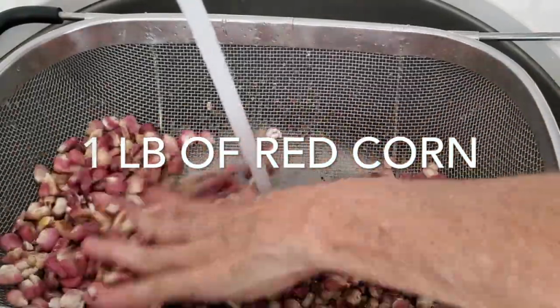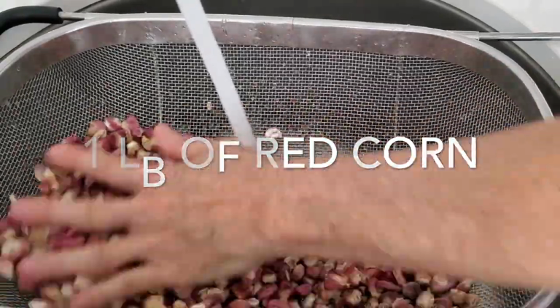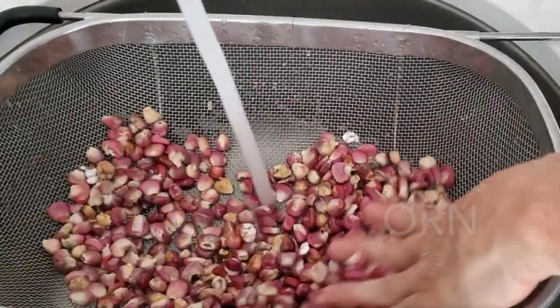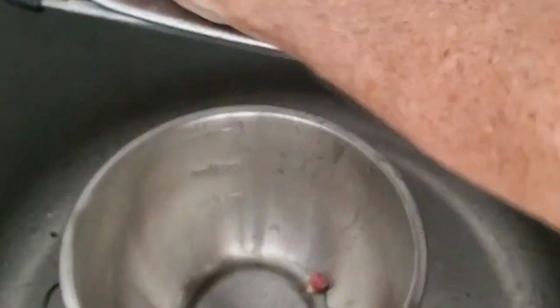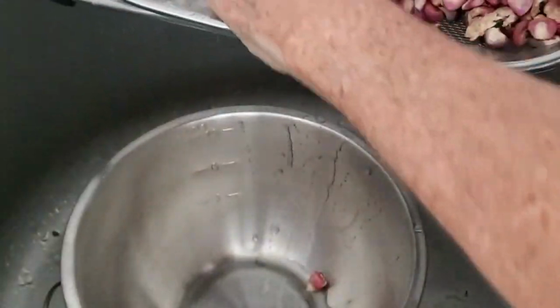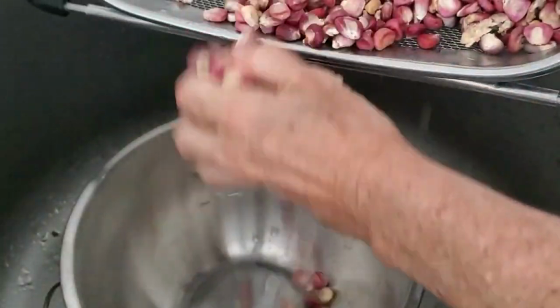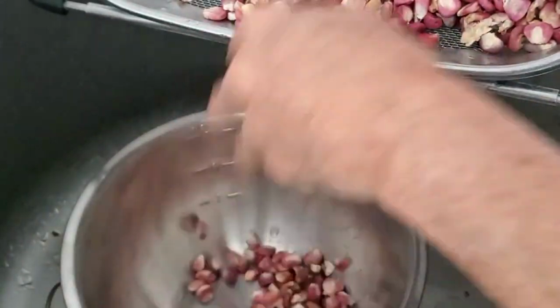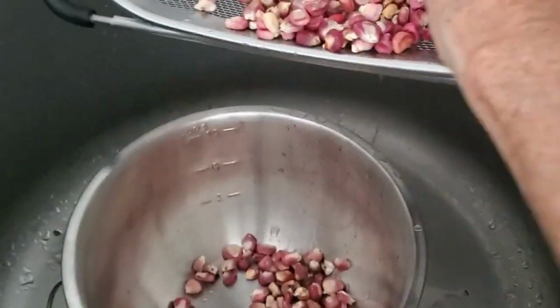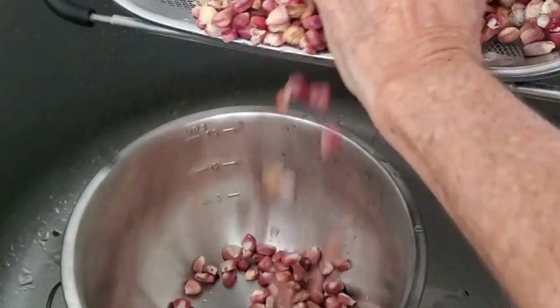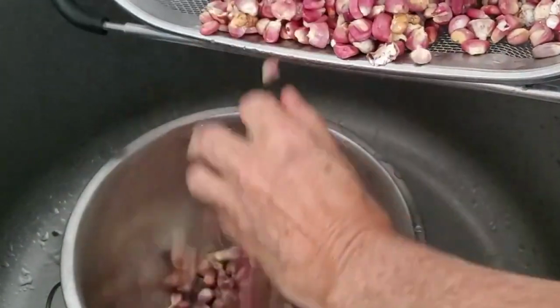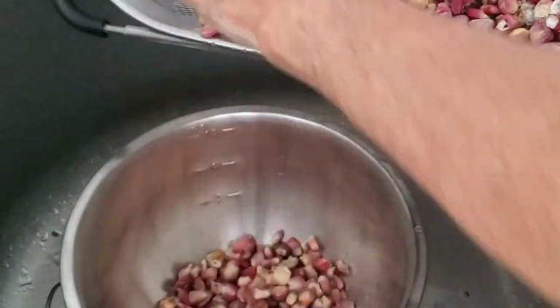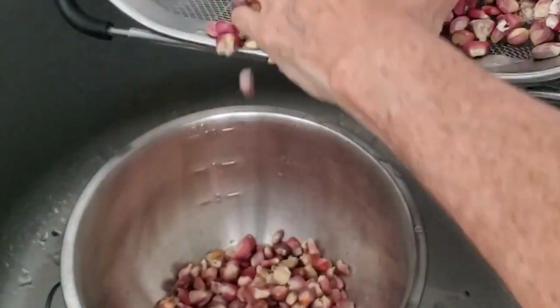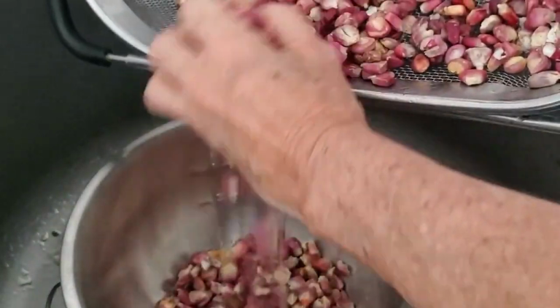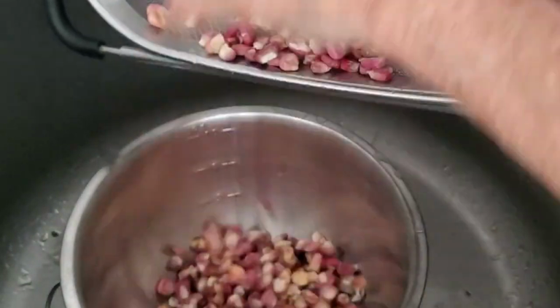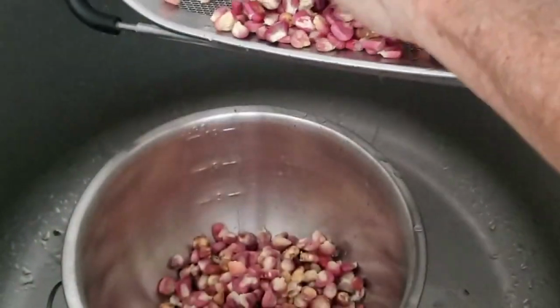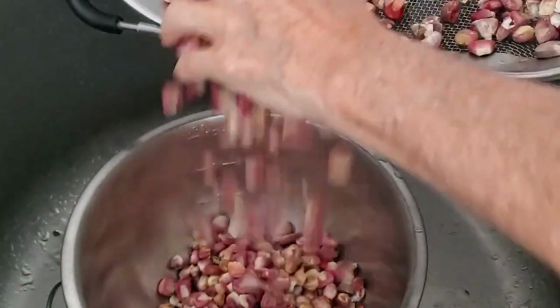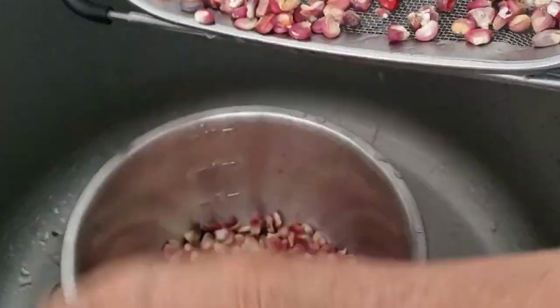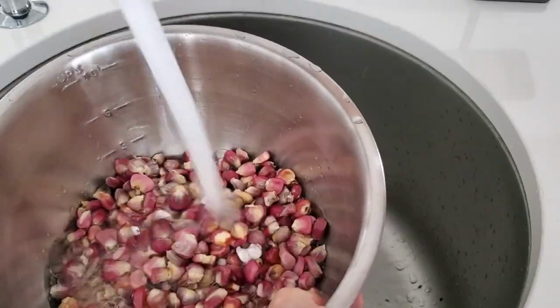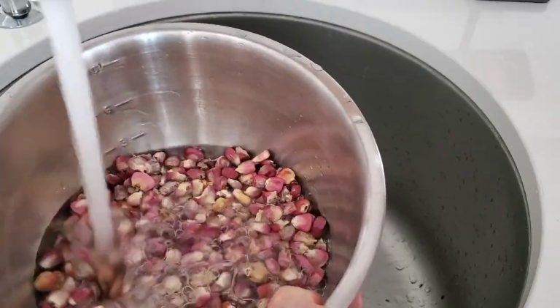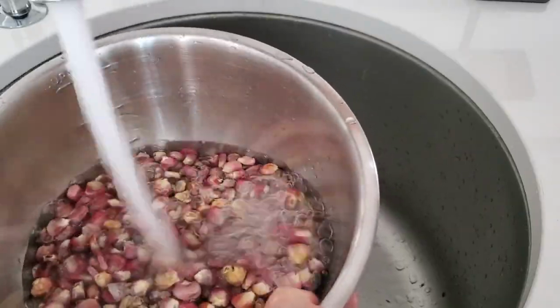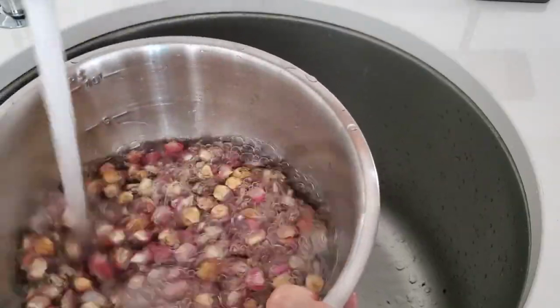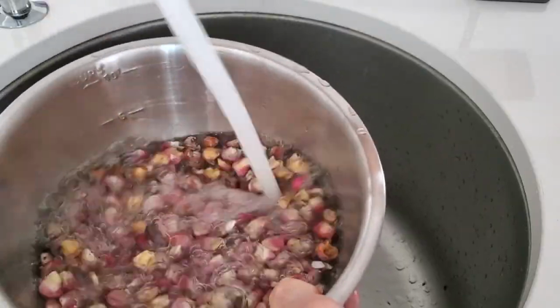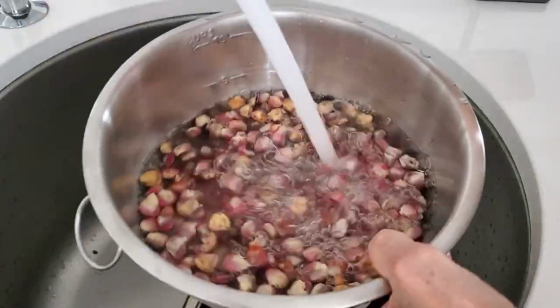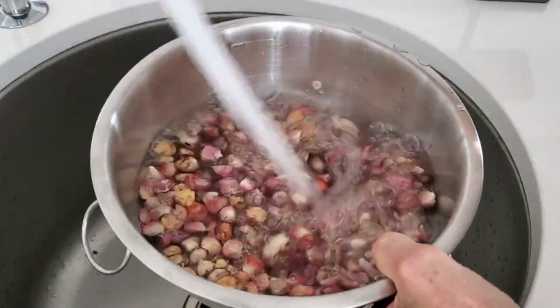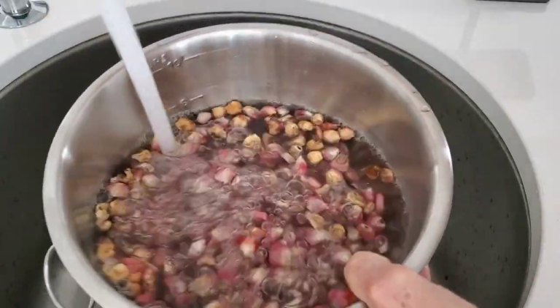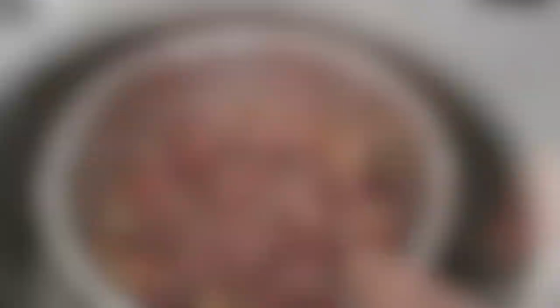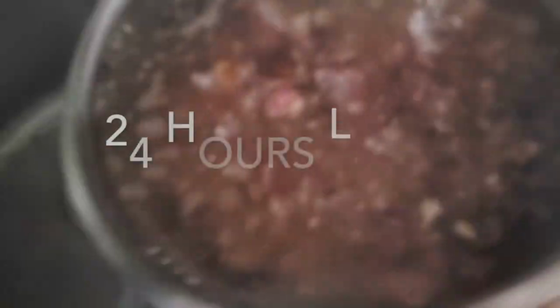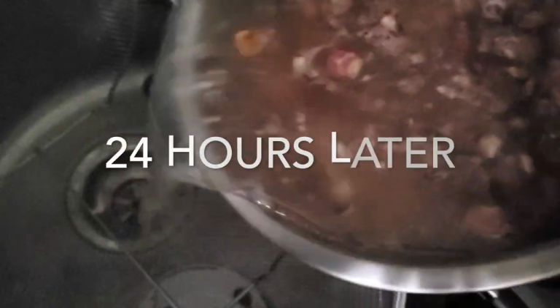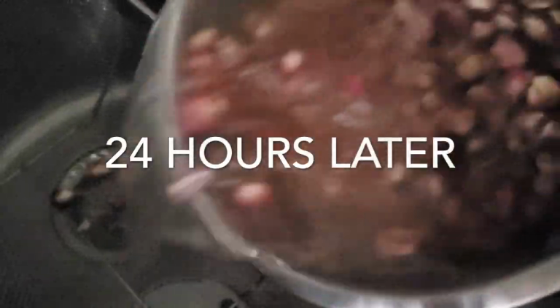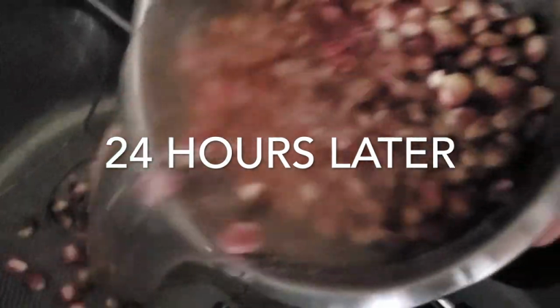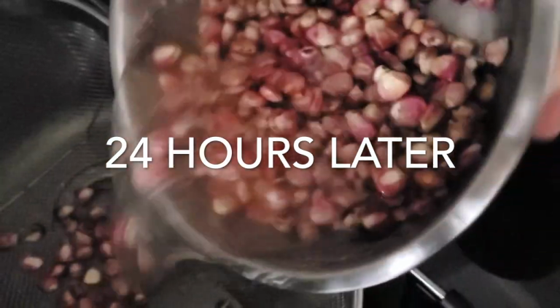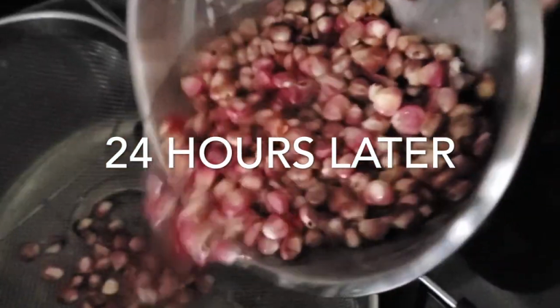Let me give you a tip. Wash well our corn. Sometimes you can get old corn. If your corn floats to the top, then it's old. If it stays at the bottom, it's good. You can just get rid of the ones that float.